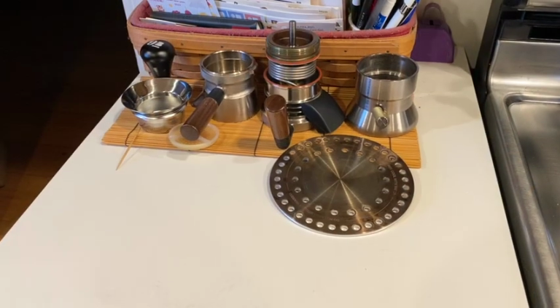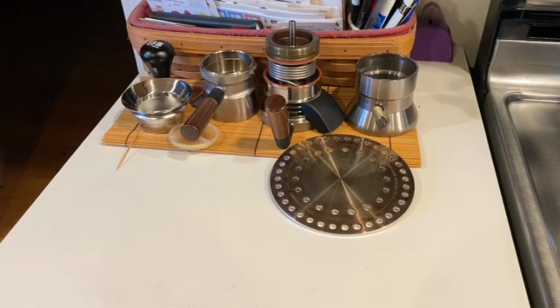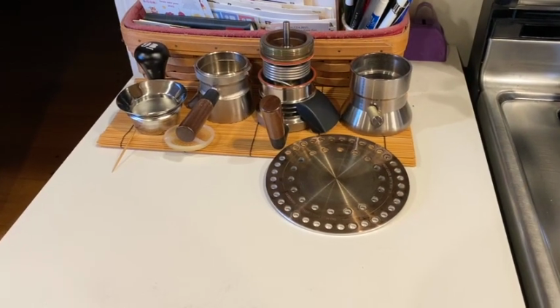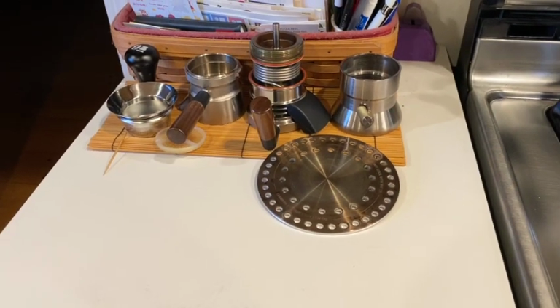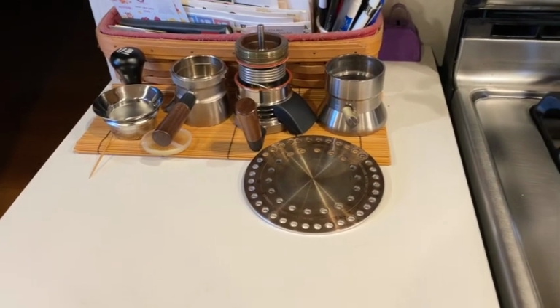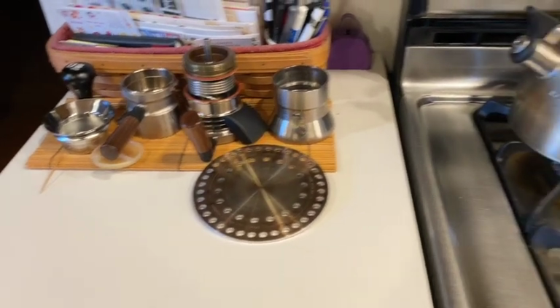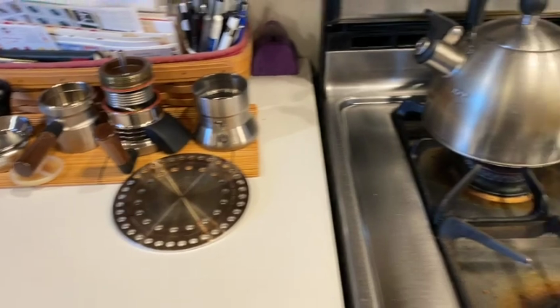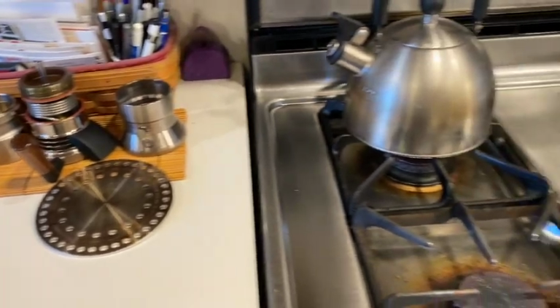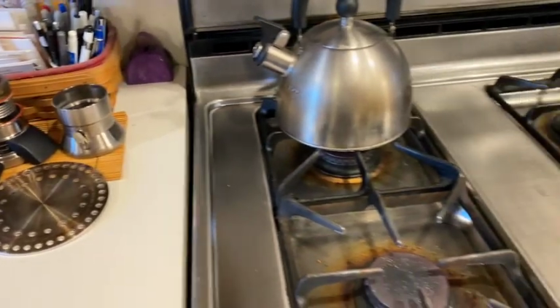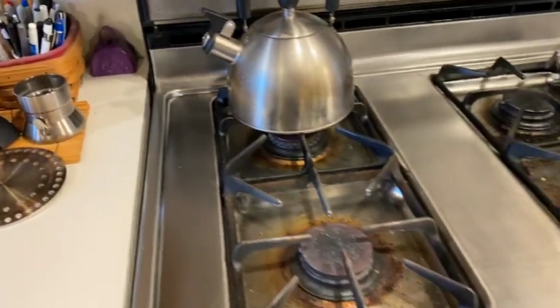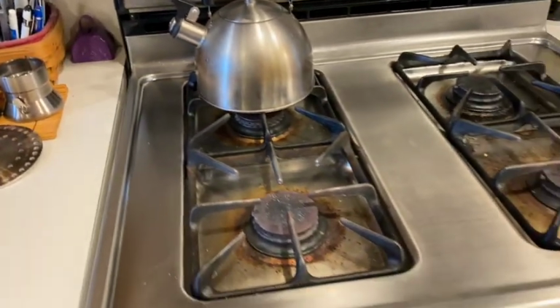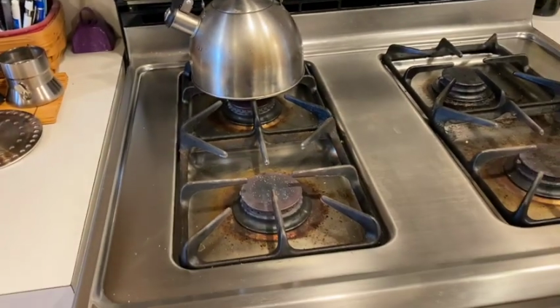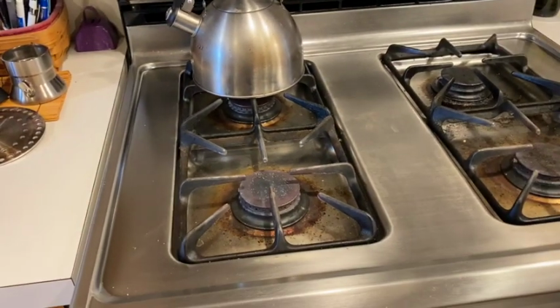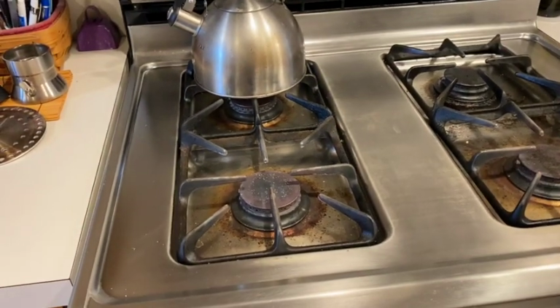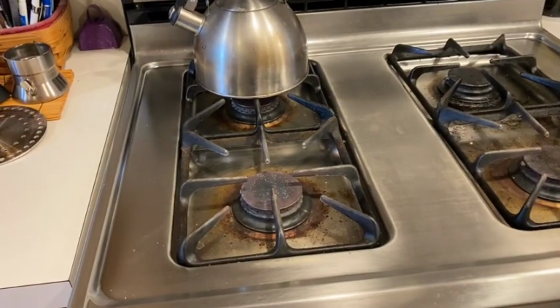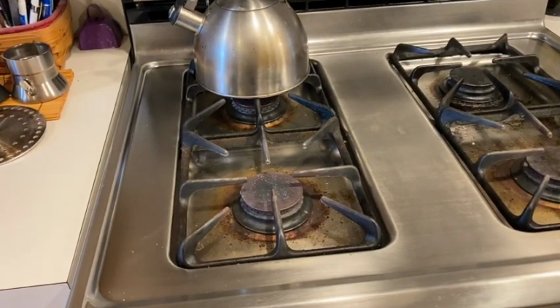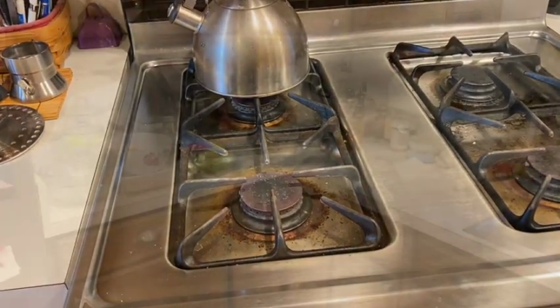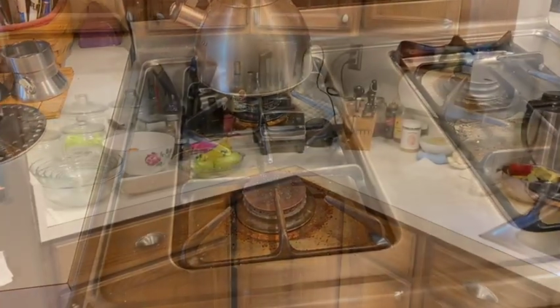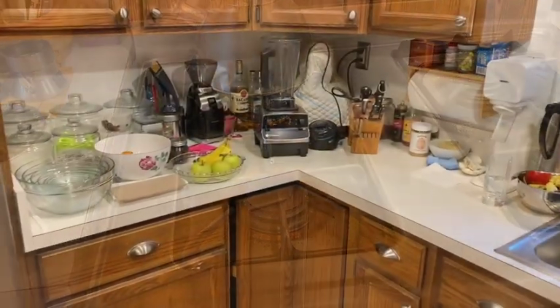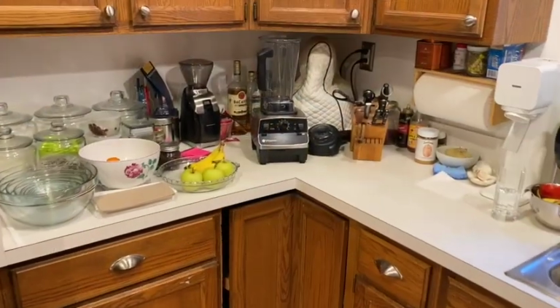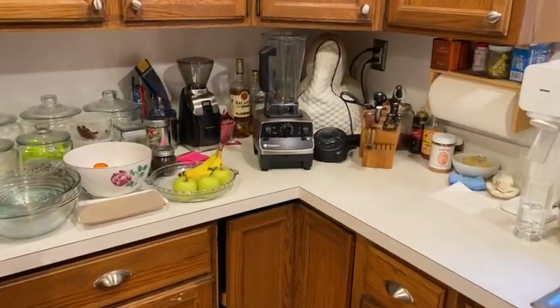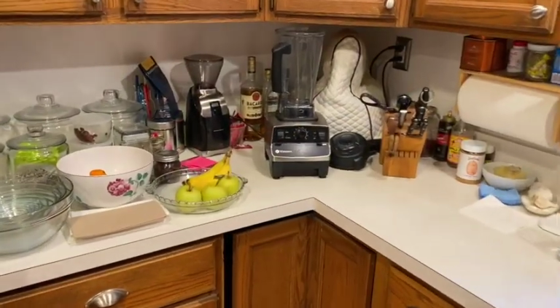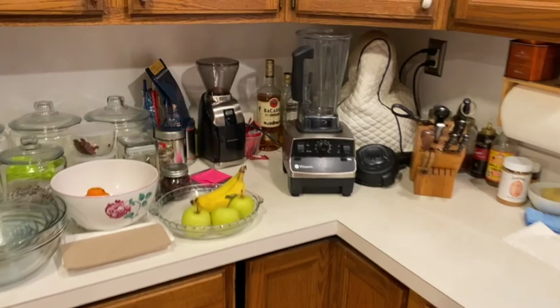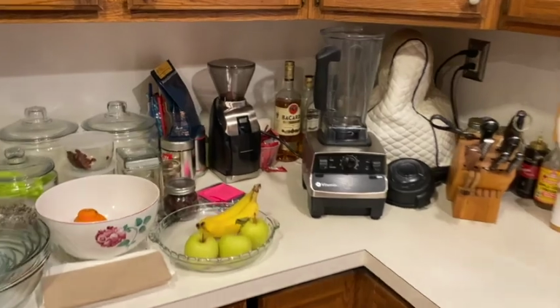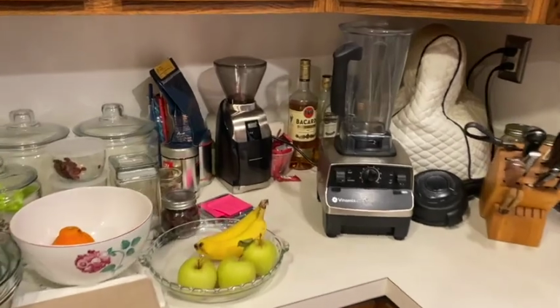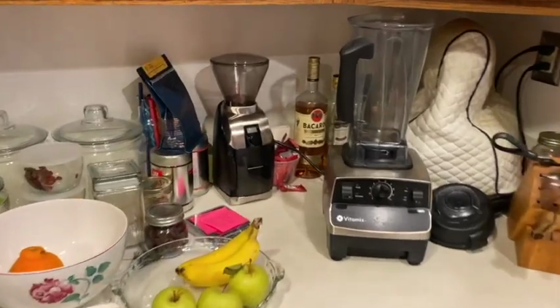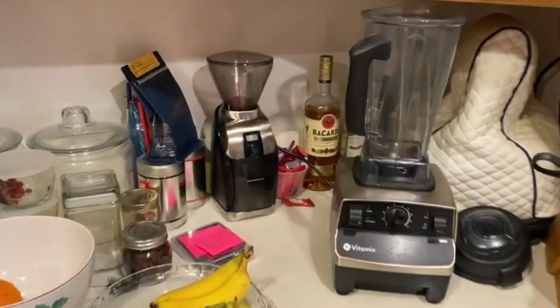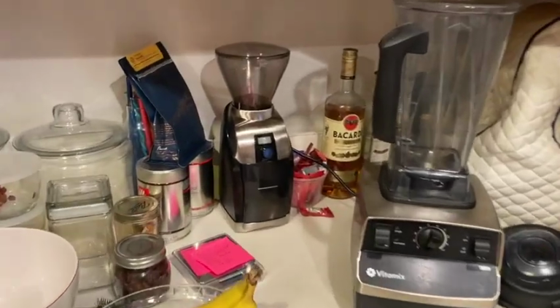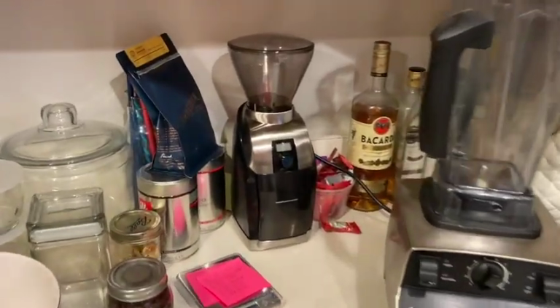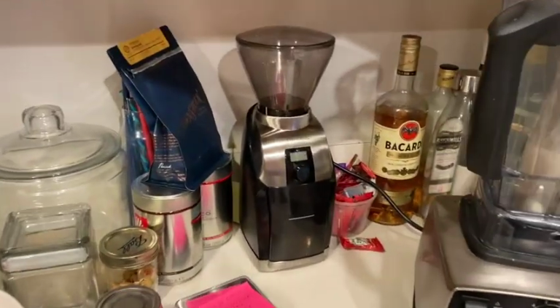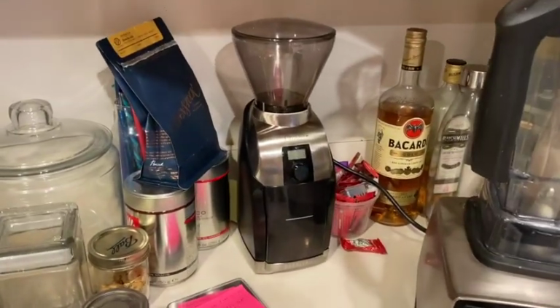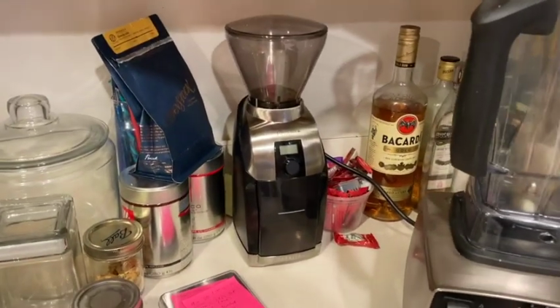The Nine Barista is stored unassembled by the stove. Here's where the grinder lives — it's a Baratza Virtuoso Plus, which has been pretty good.